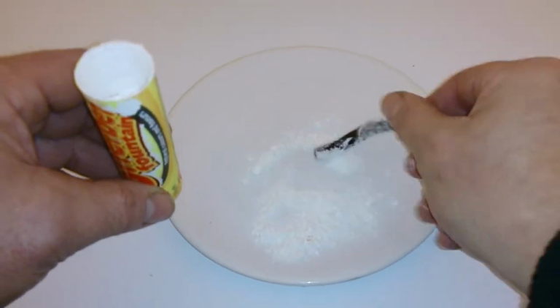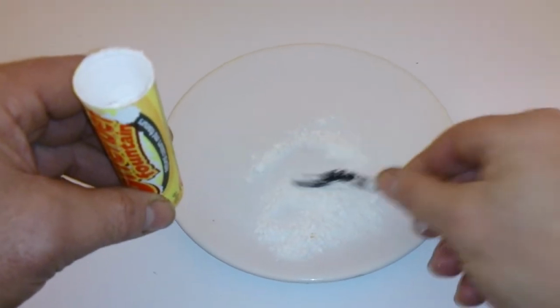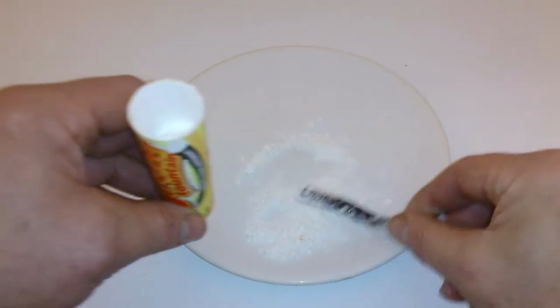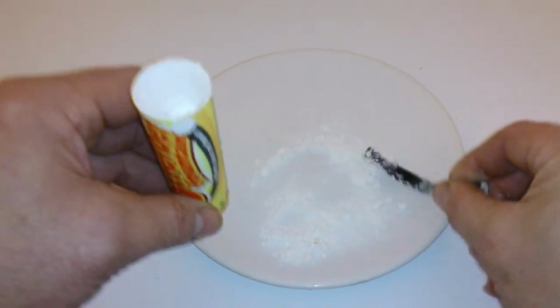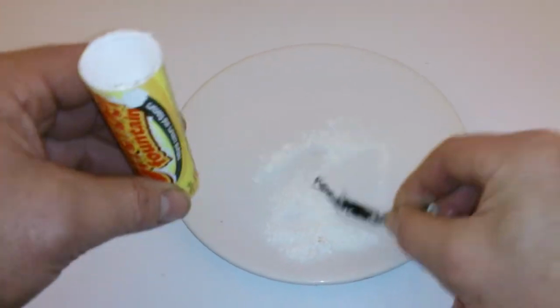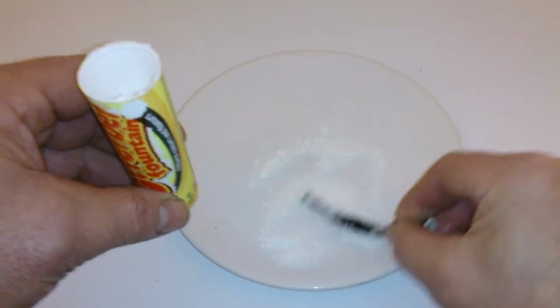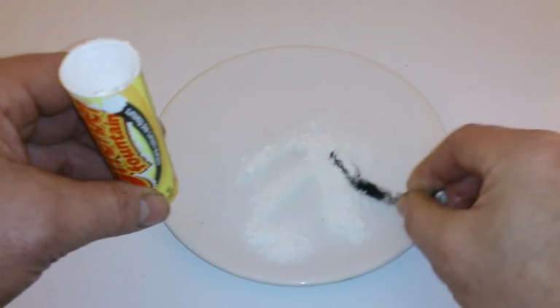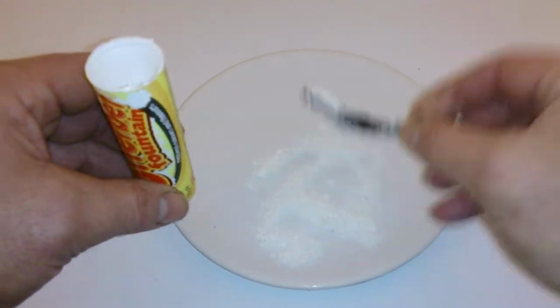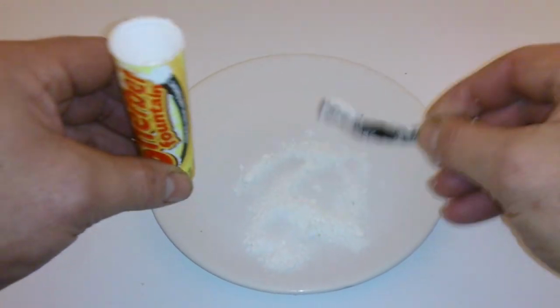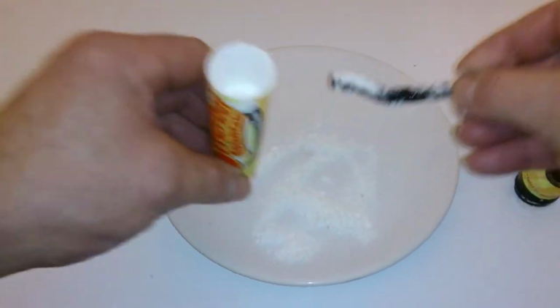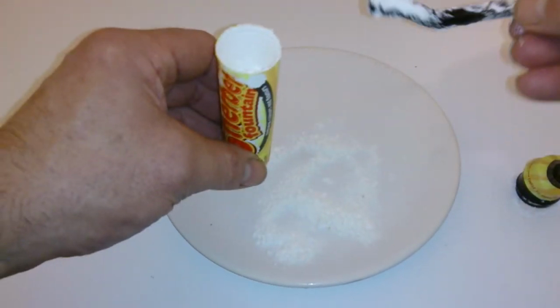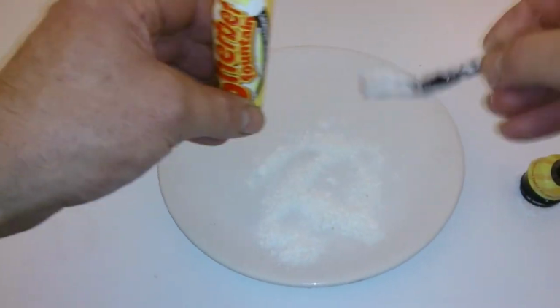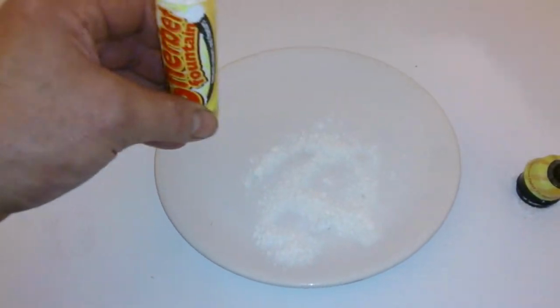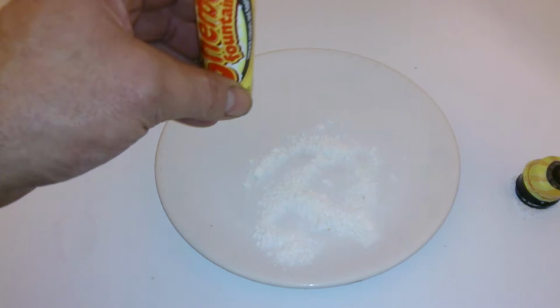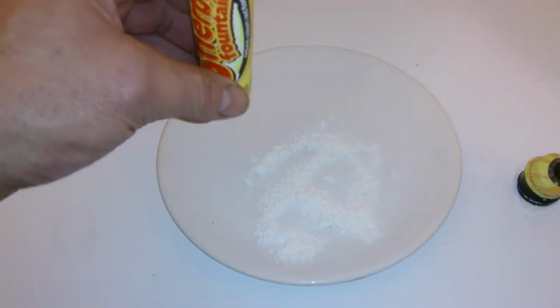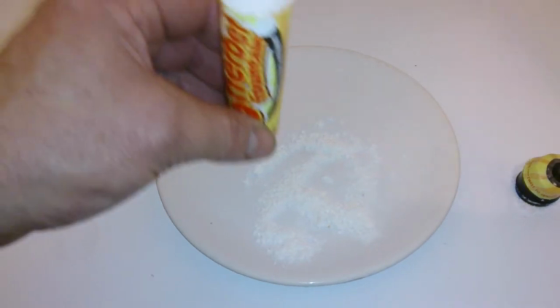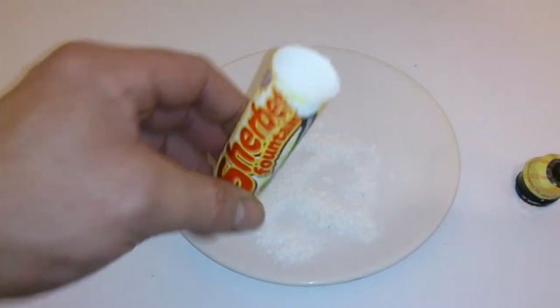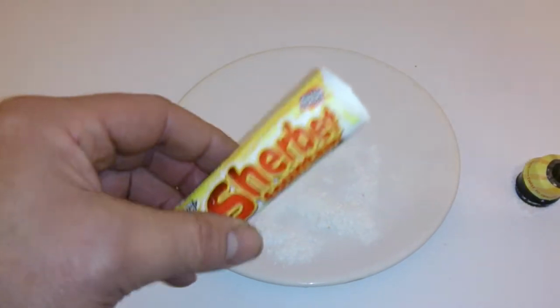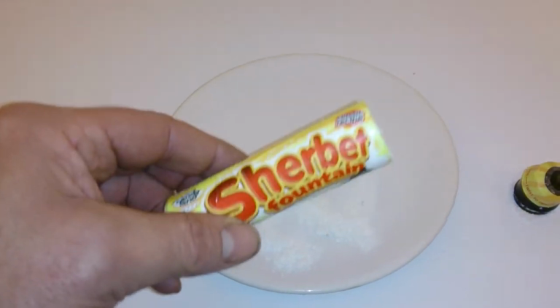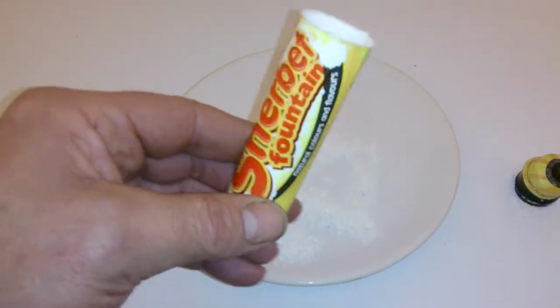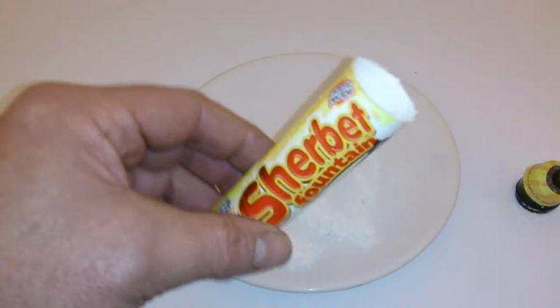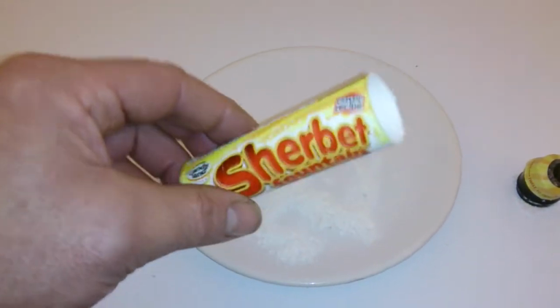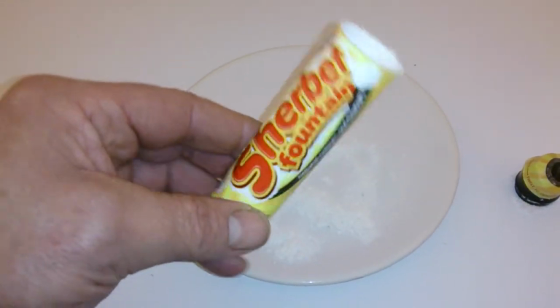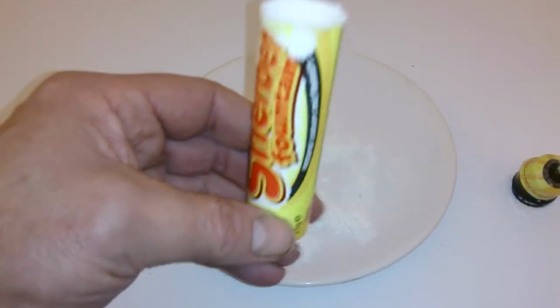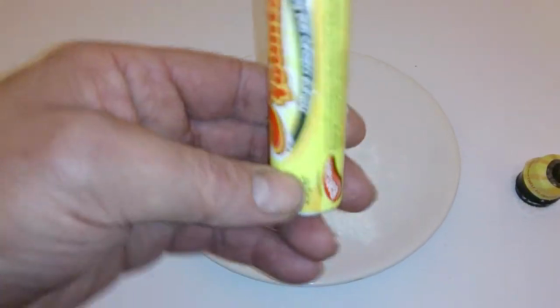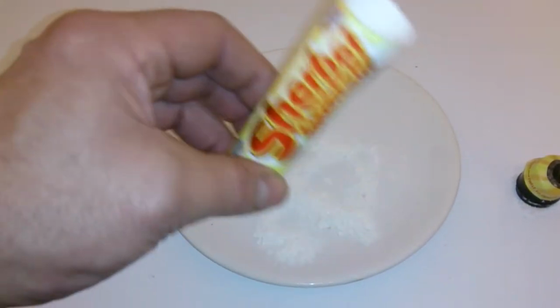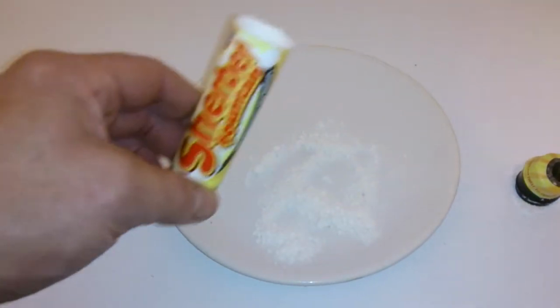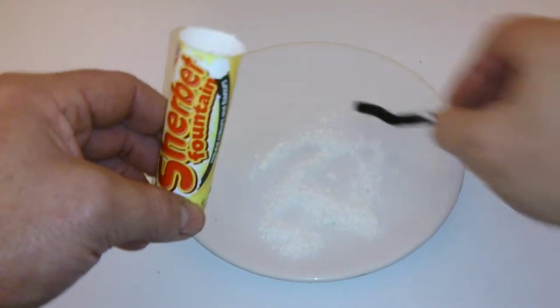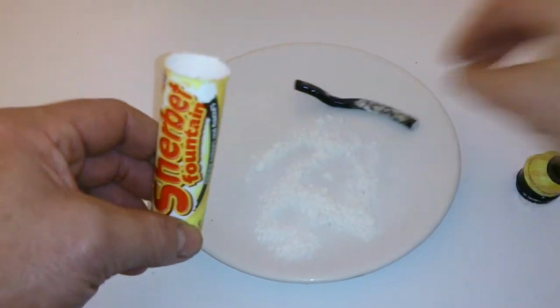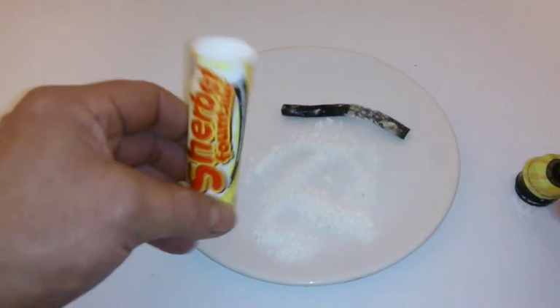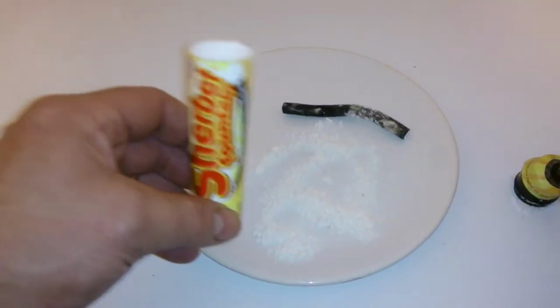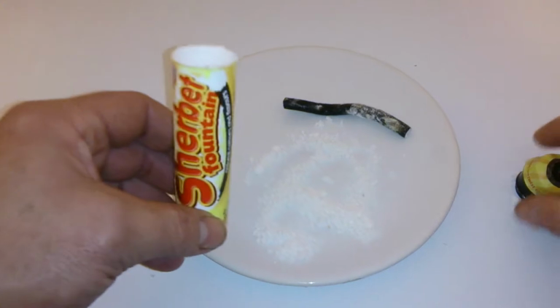You know what it's like — we used to get one of these on the way to school, or on the way home, or at dinner. Often from the ice cream man or the tuck shop. Brings back good memories, eh?